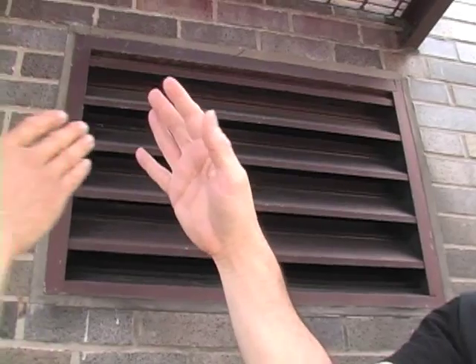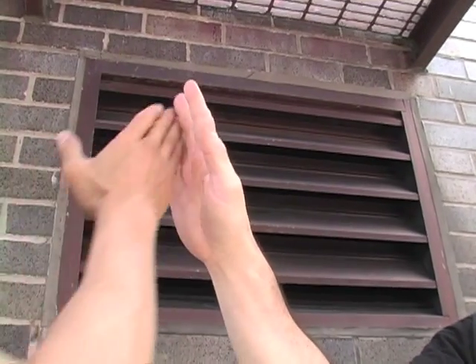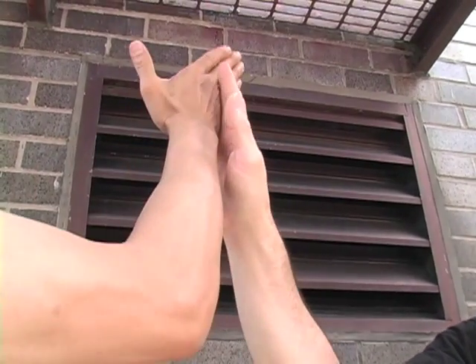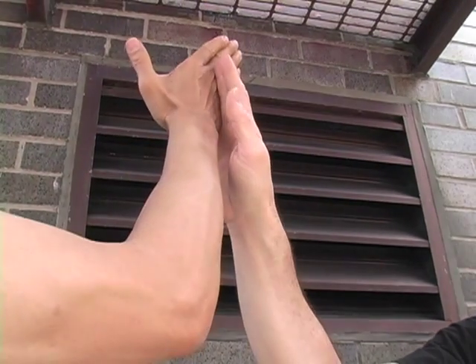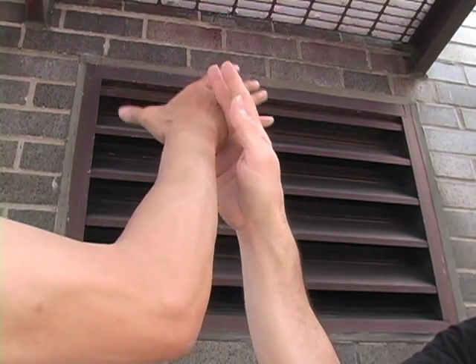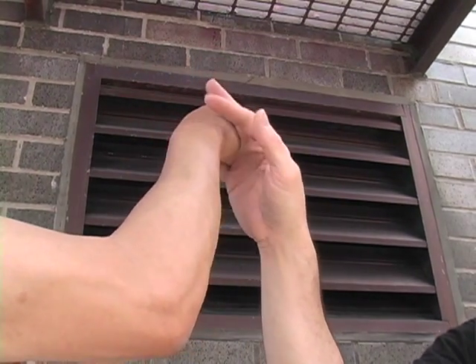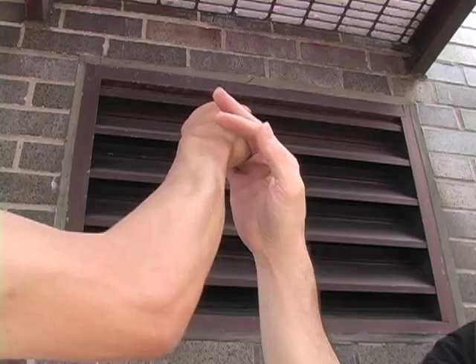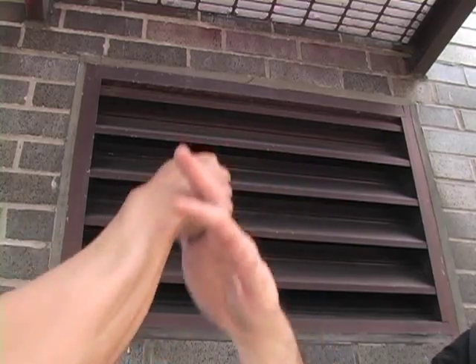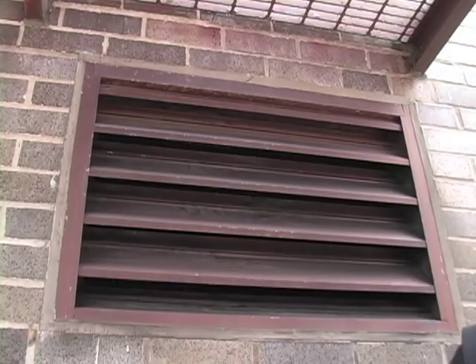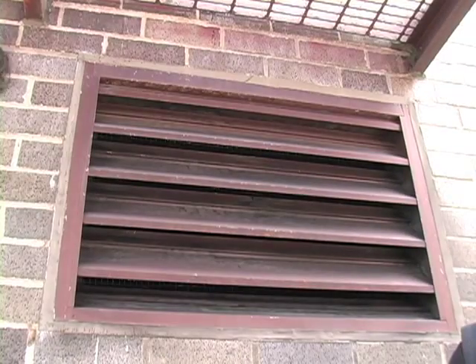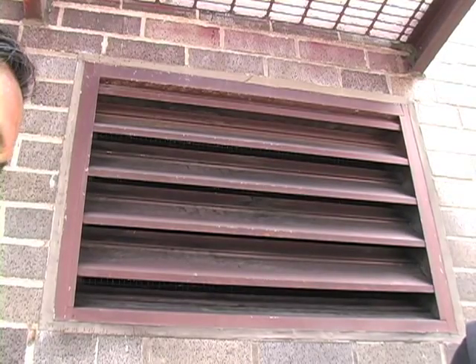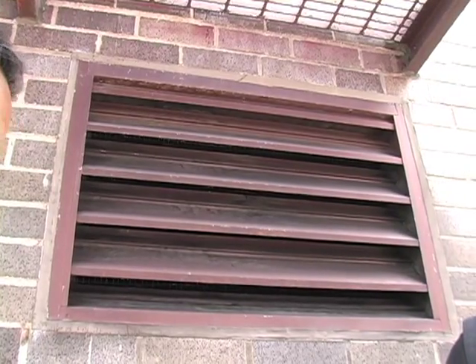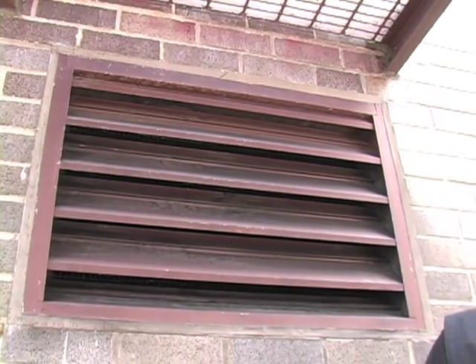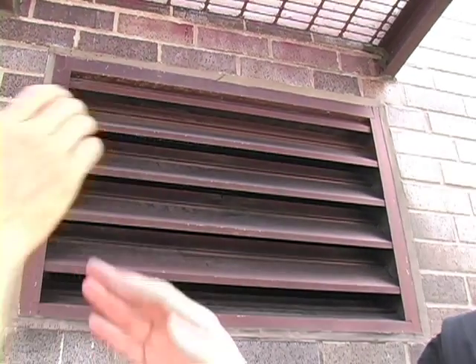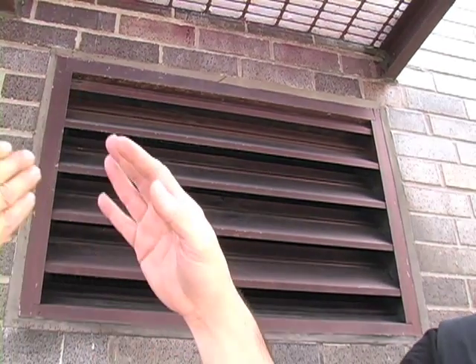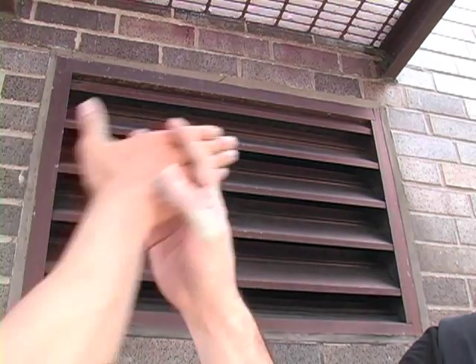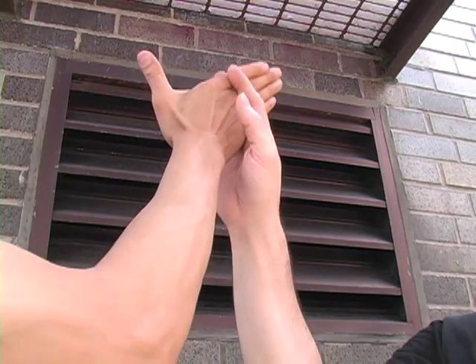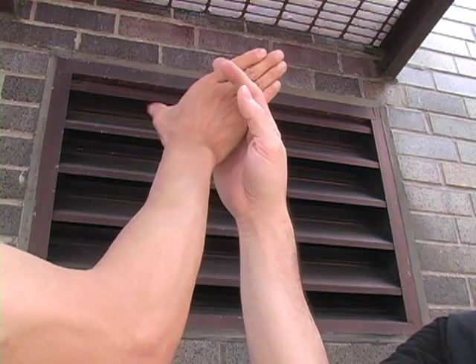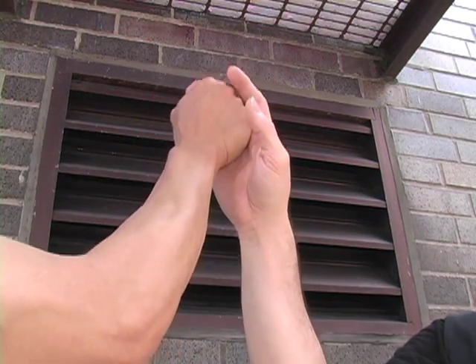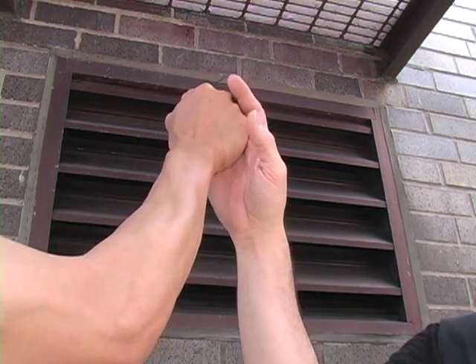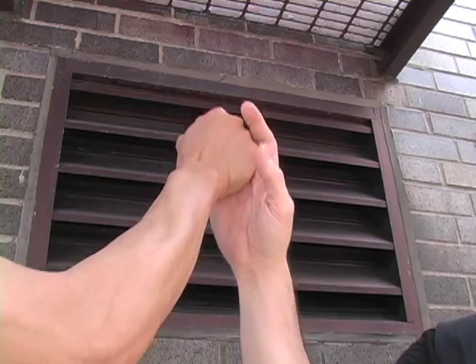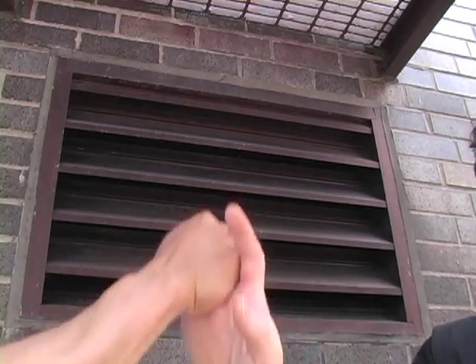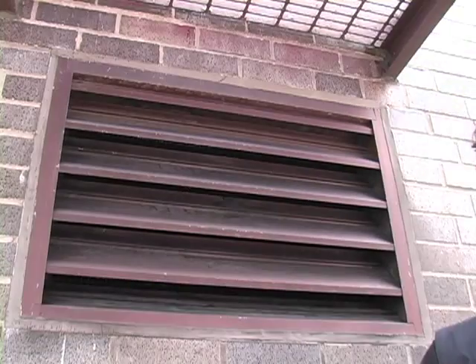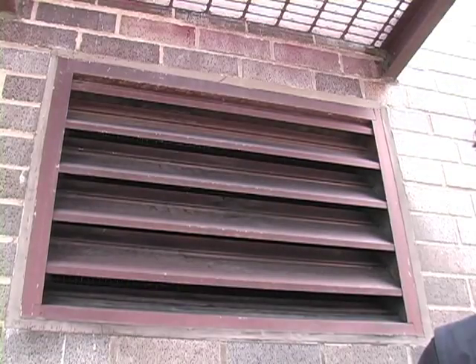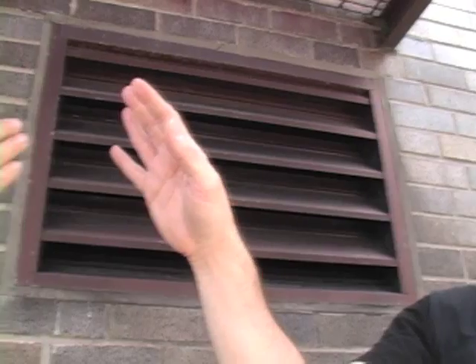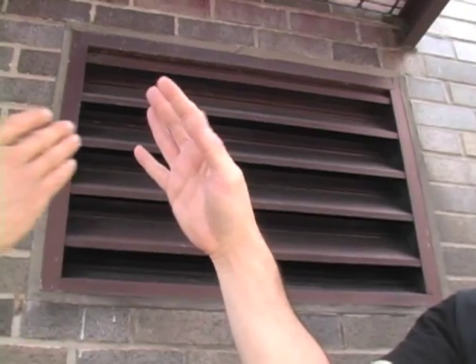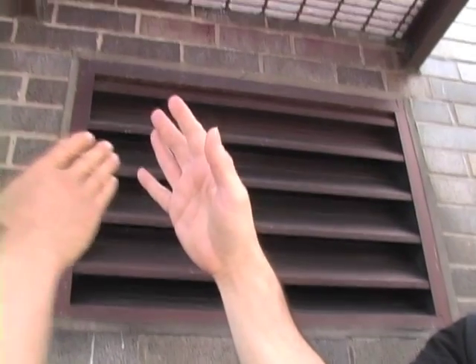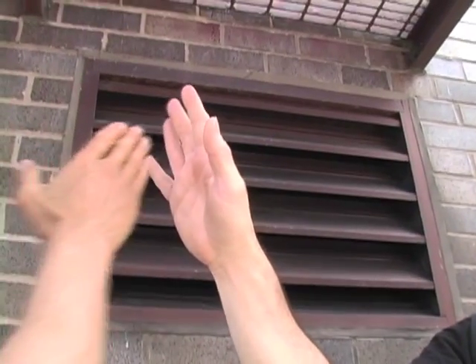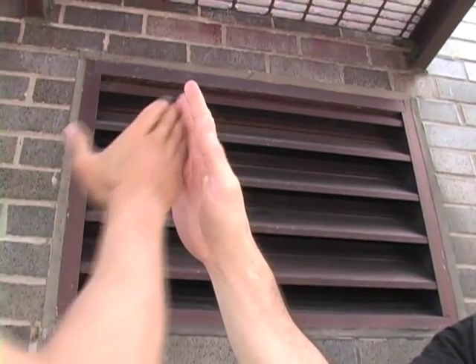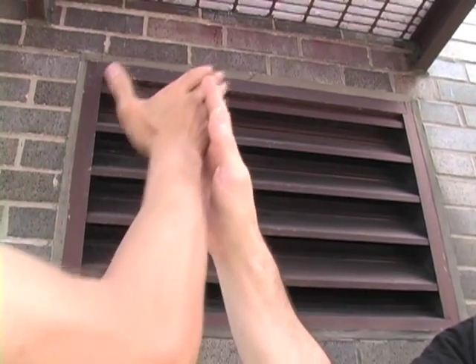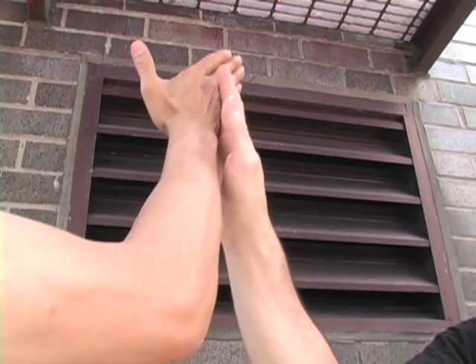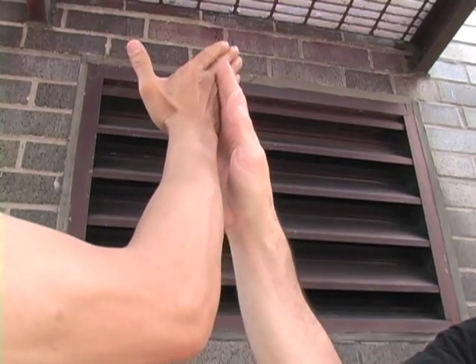Intercept your attacker's hand with a descending knife hand that splits his fingers apart. Grab one or two fingers and quickly bend them forward and downward. He'll drop to his knees.